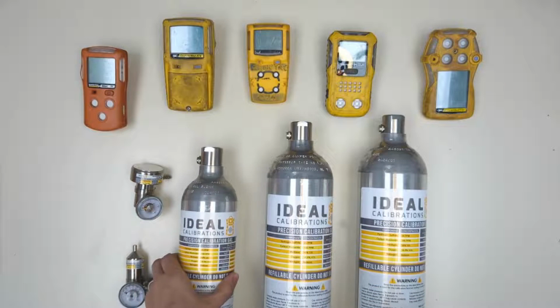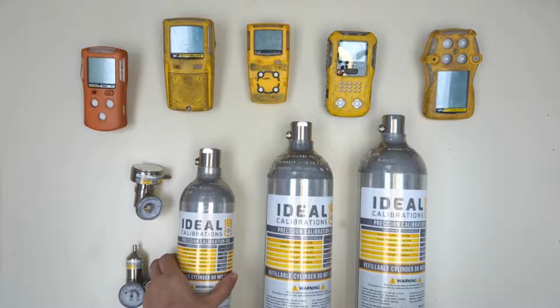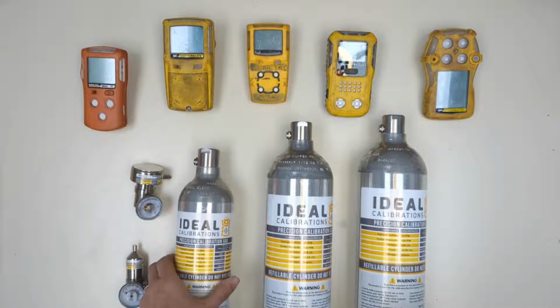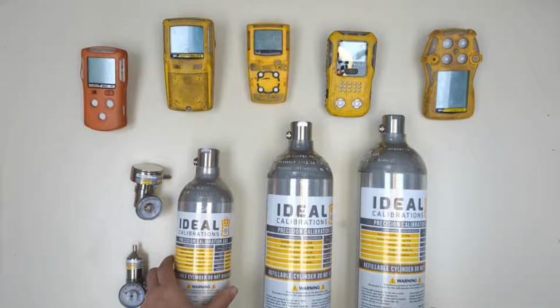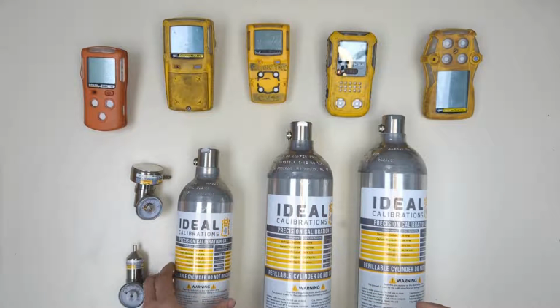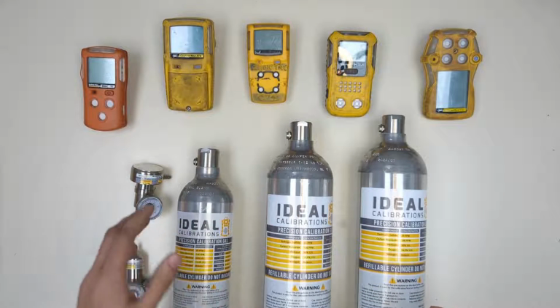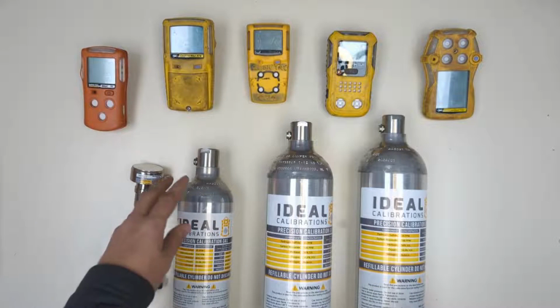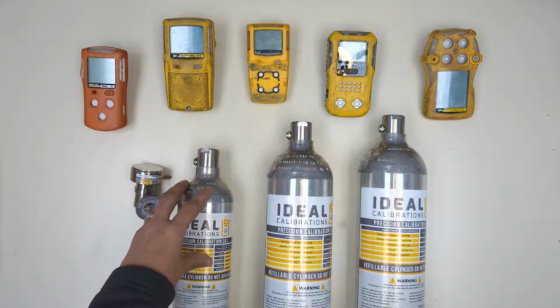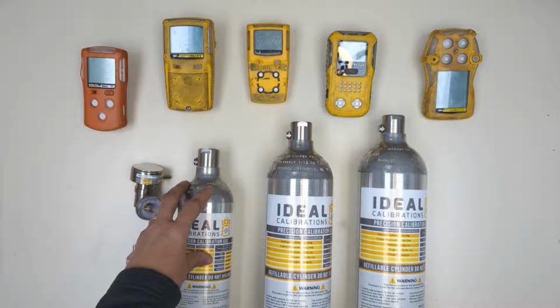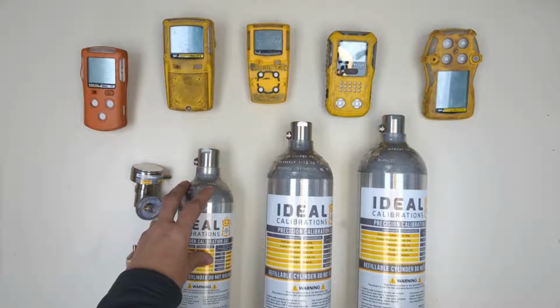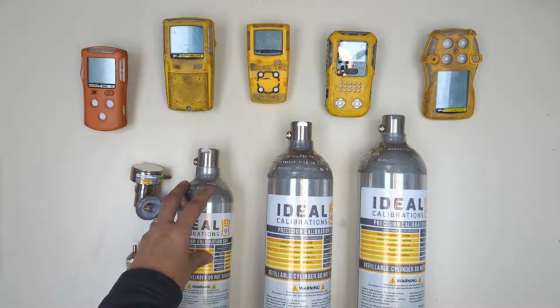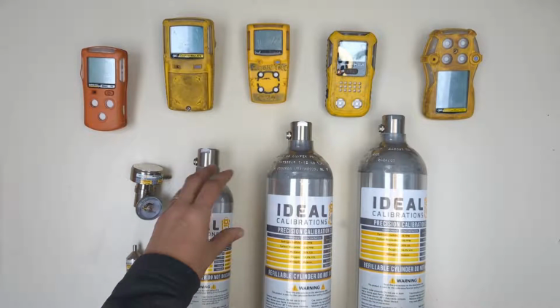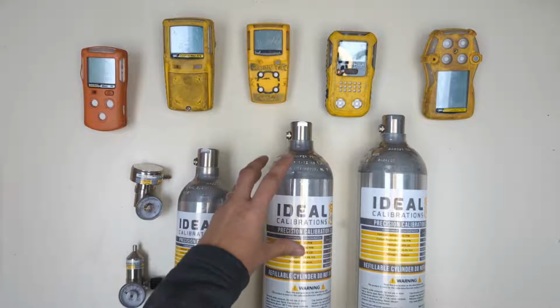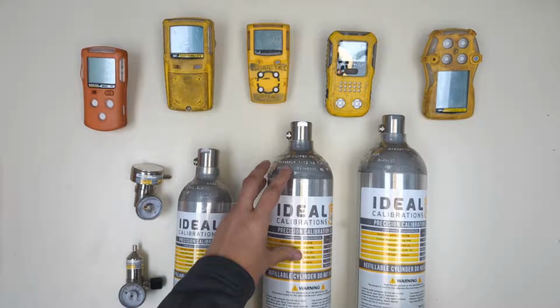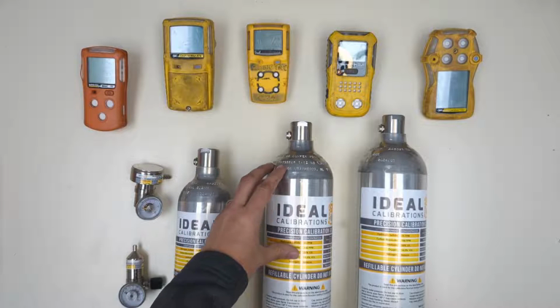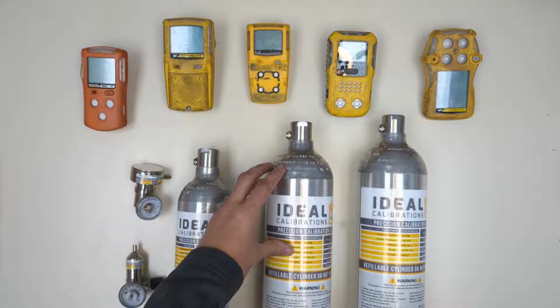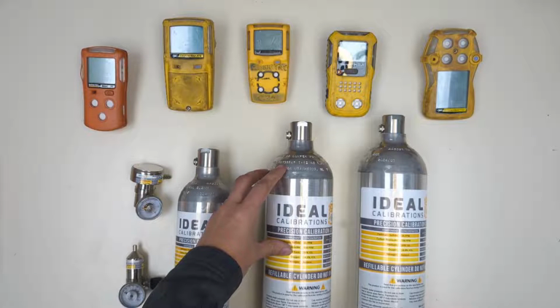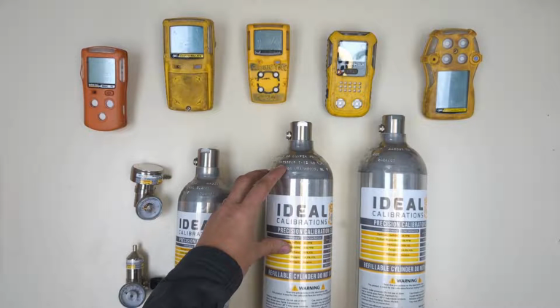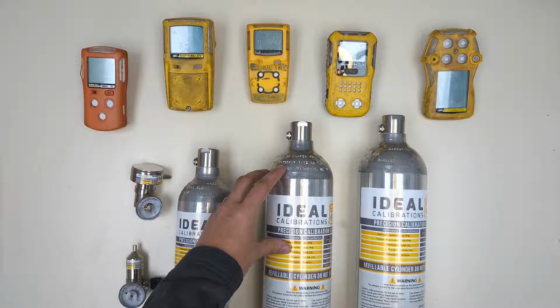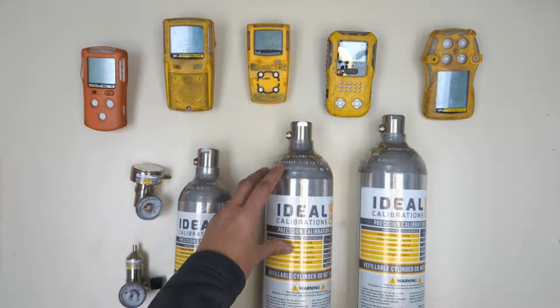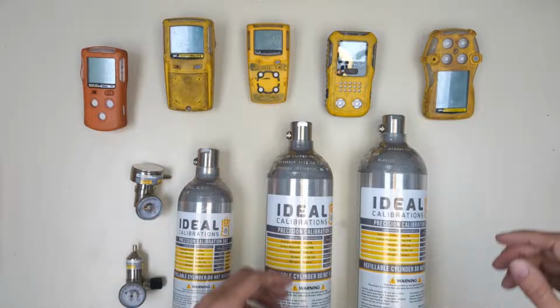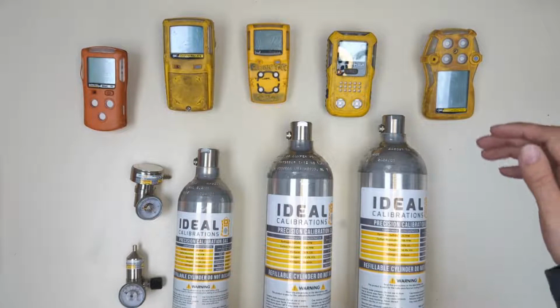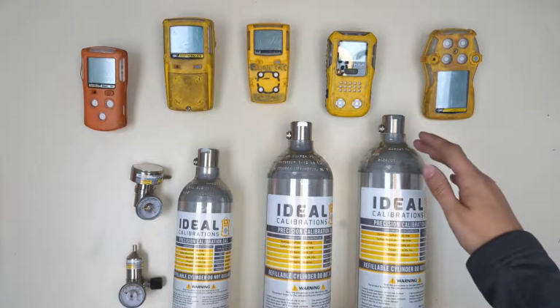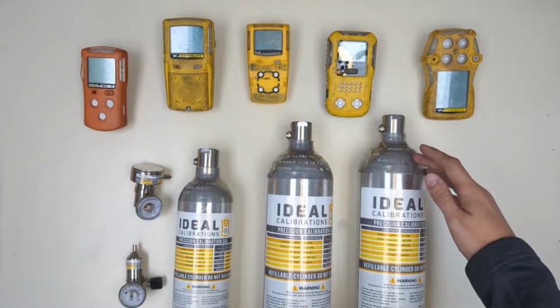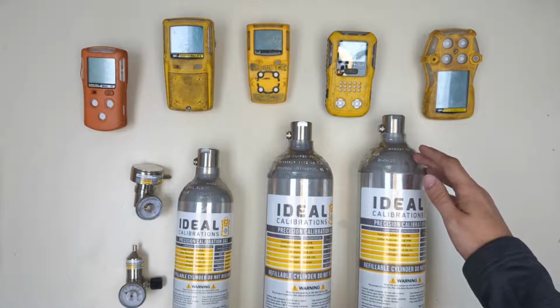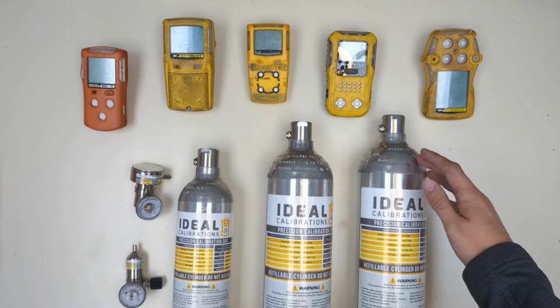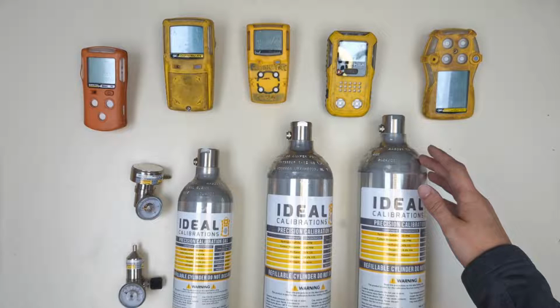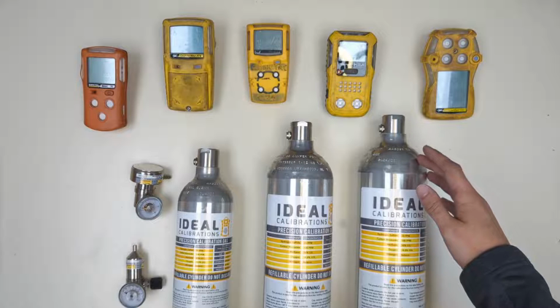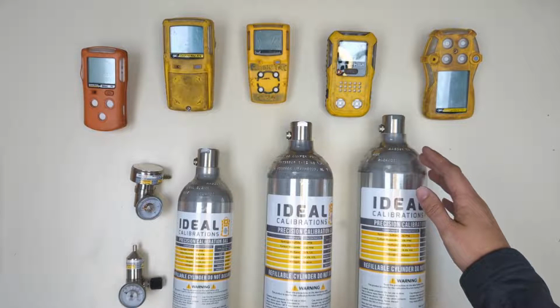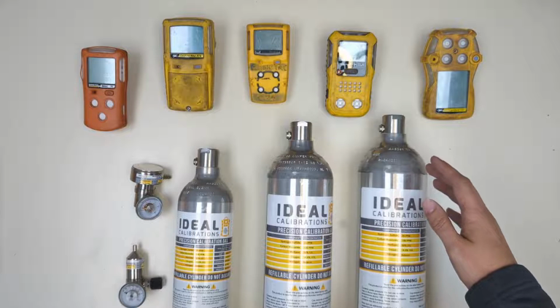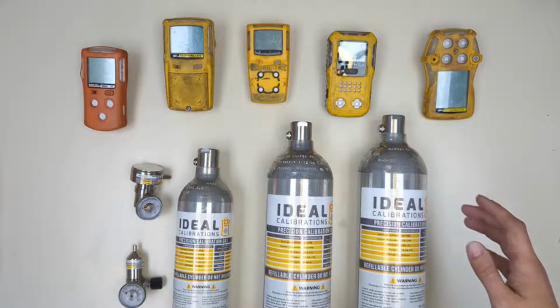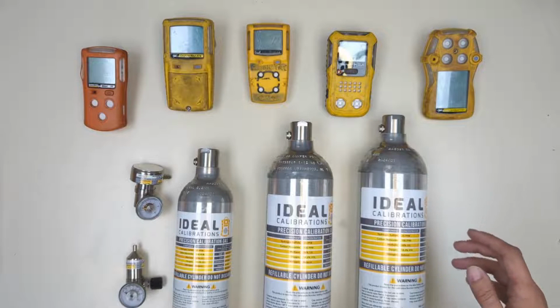These come in three different sizes: the 34 liter cylinder shown here, the 58 liter cylinder which is the next size up, and then our 116 liter which is the same physical size but has double the pressure.